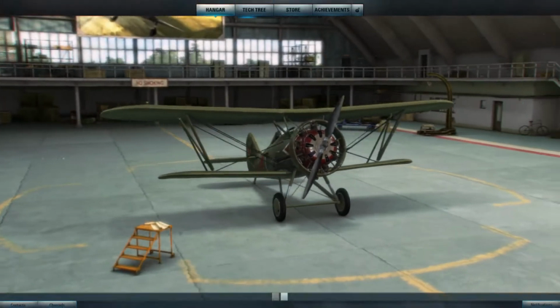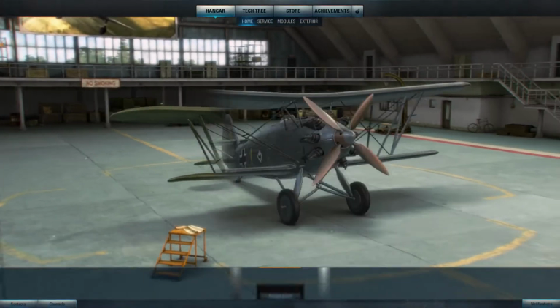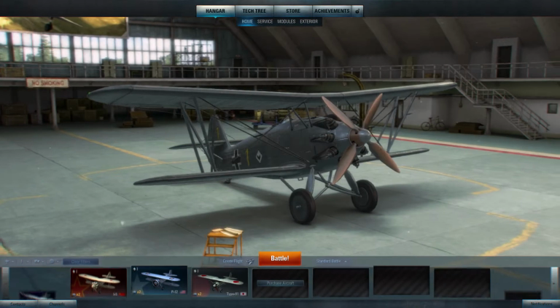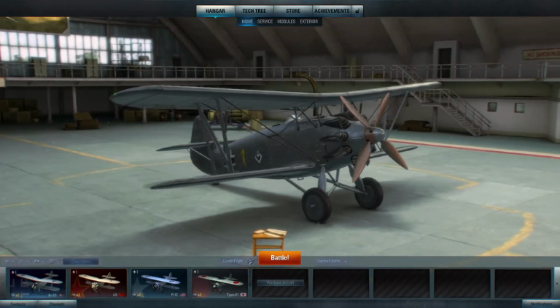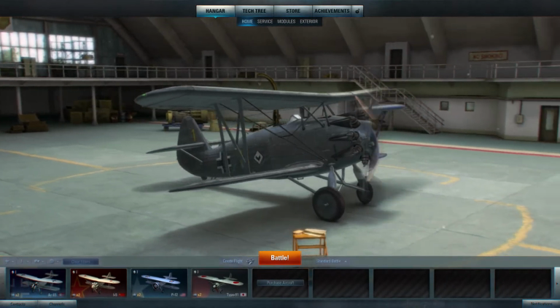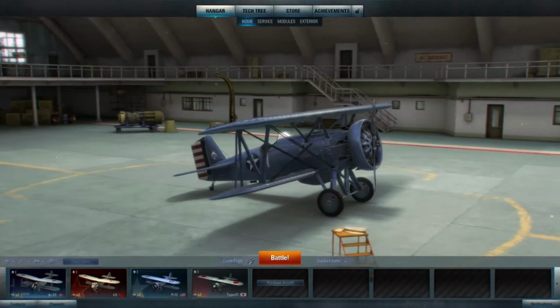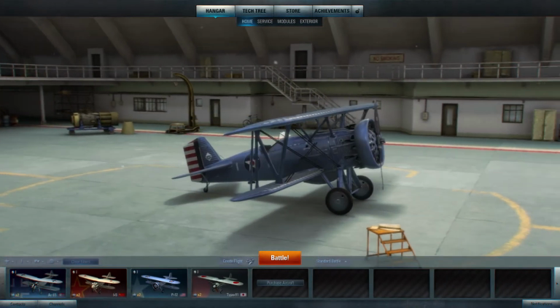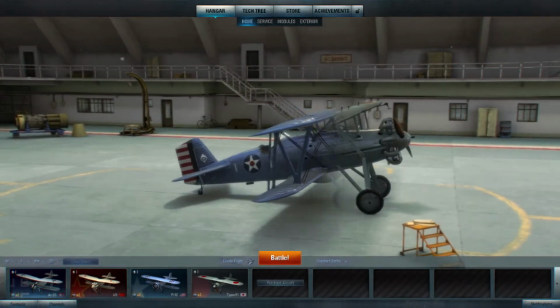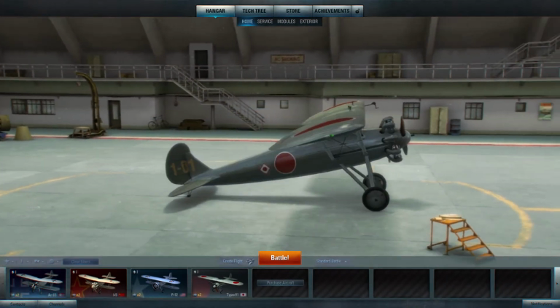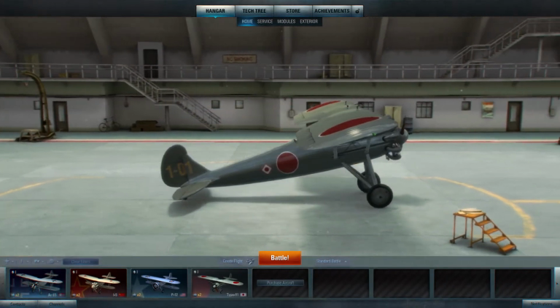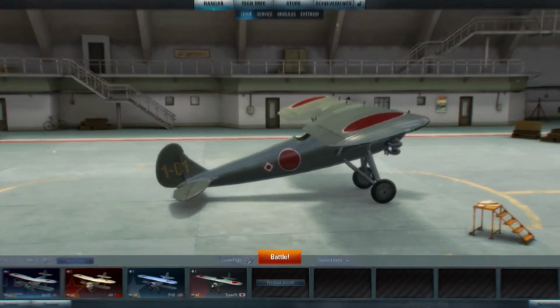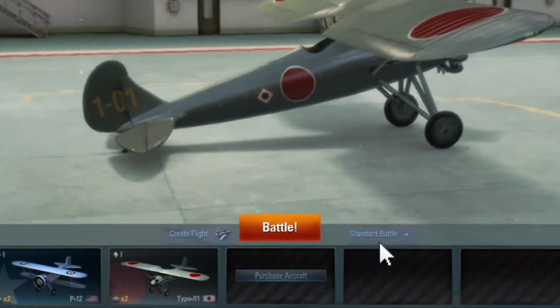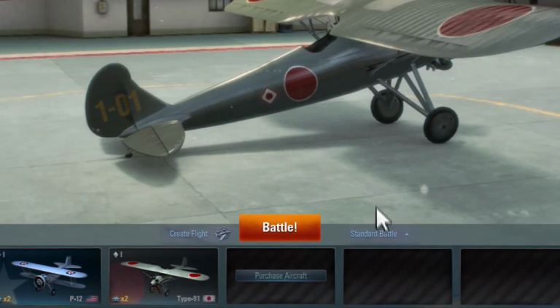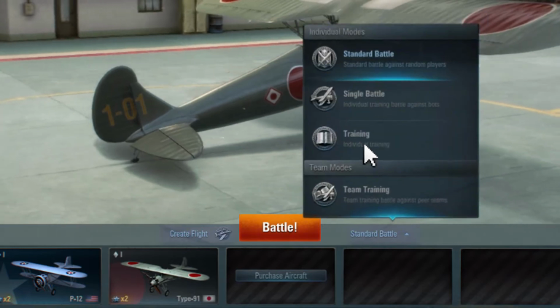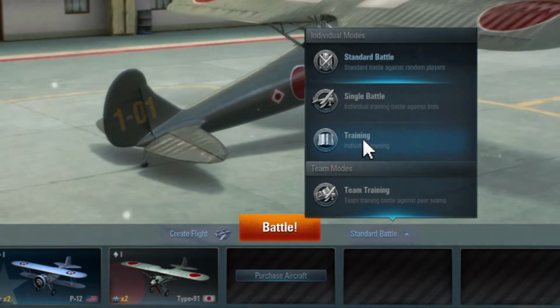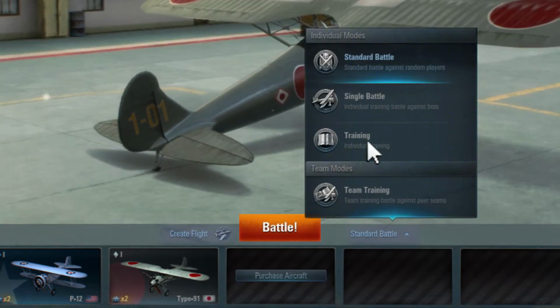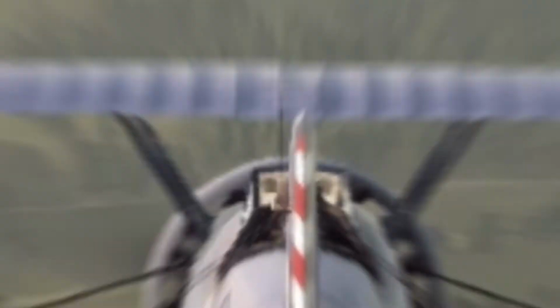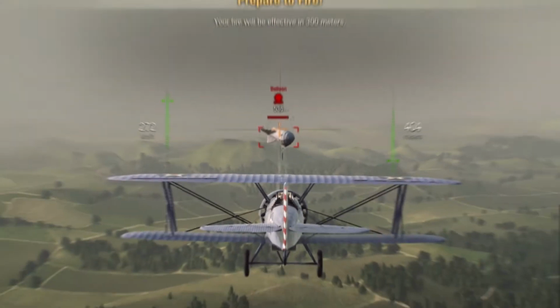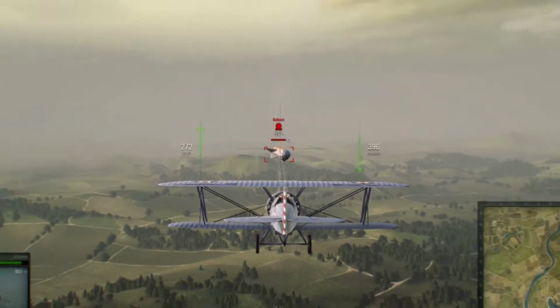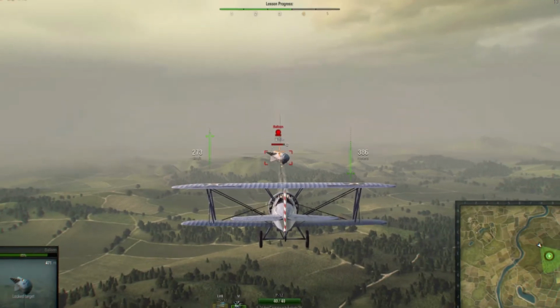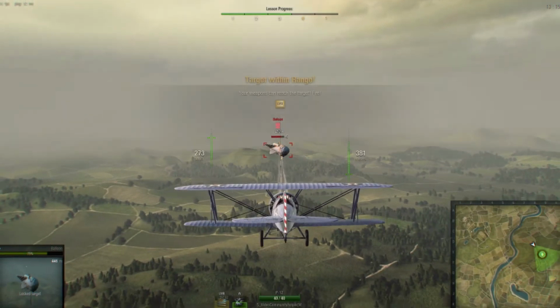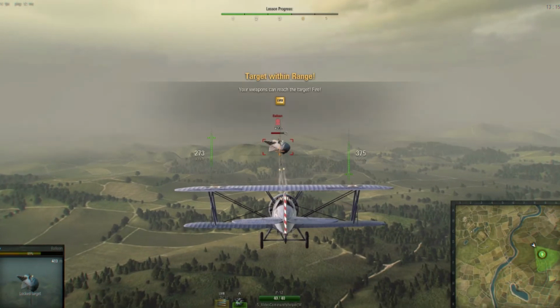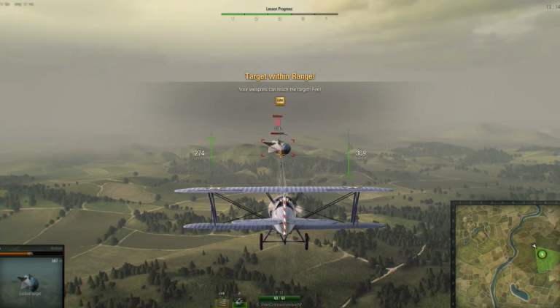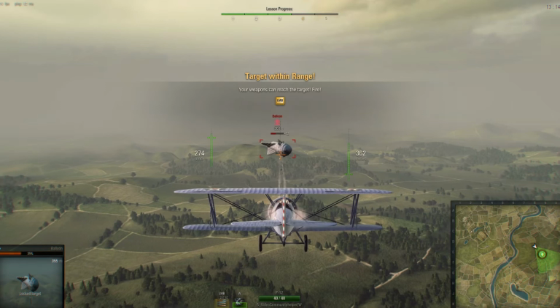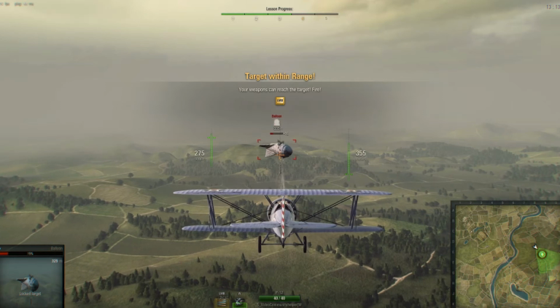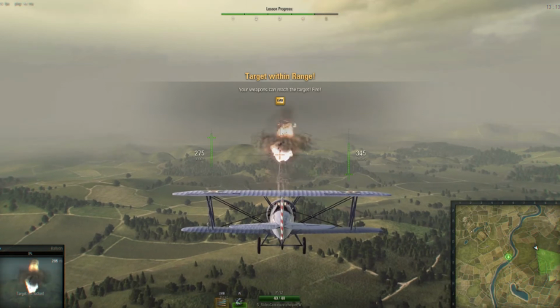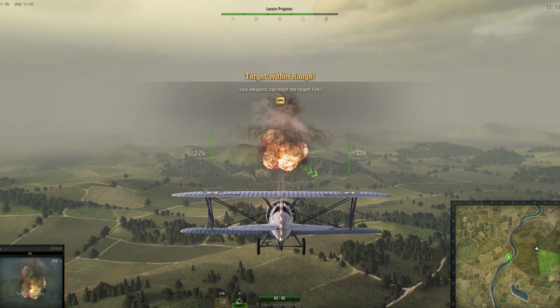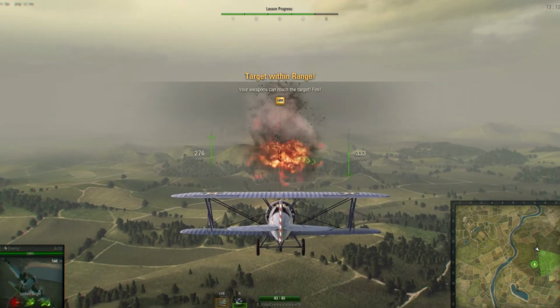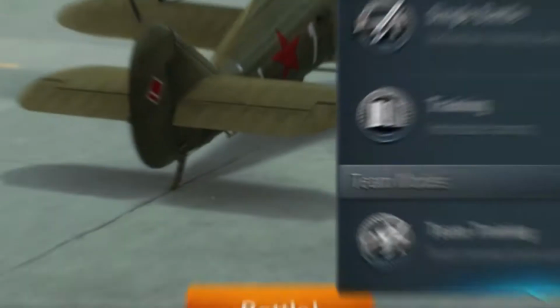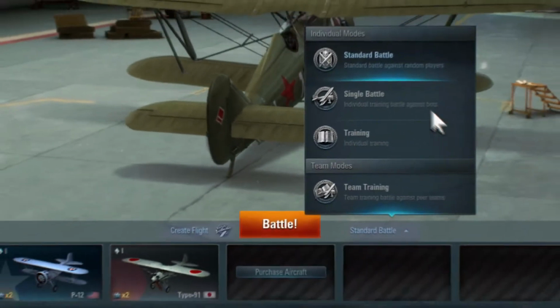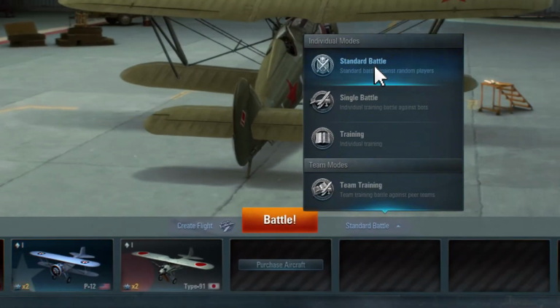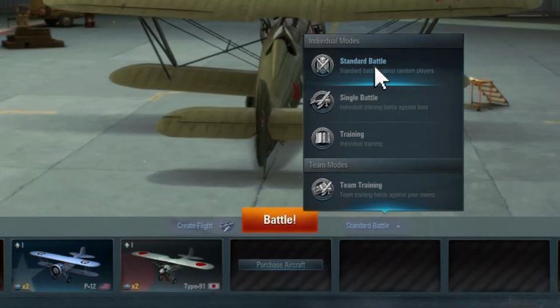Tier 1 warplanes are waiting for you in the hangar. They are all ready for a sortie — just pick one. Choose the training mode. You'll learn how to fly a warplane and destroy air targets. When you decide you're ready for the real fight, choose standard battle.